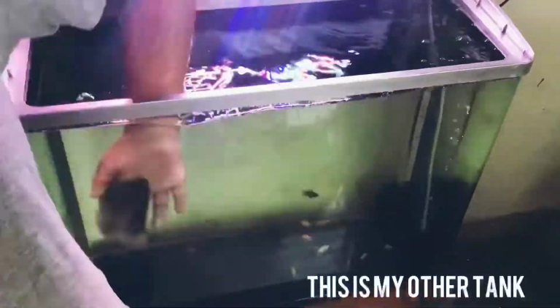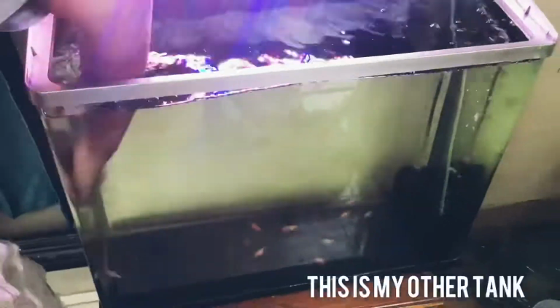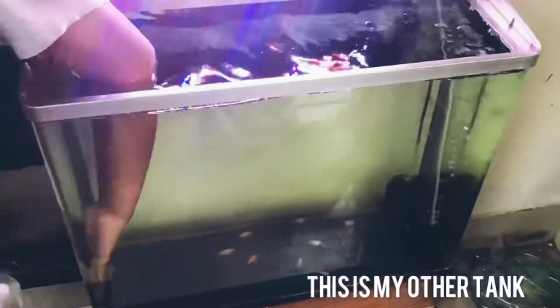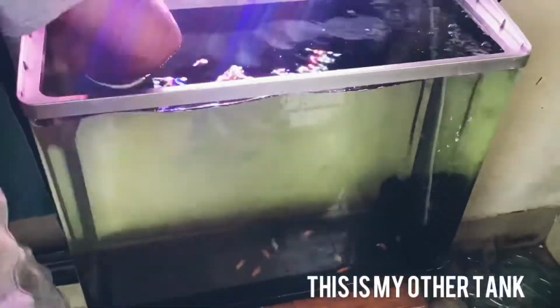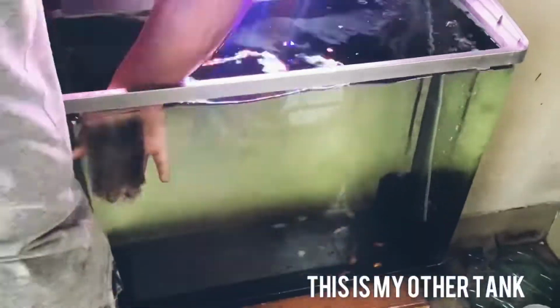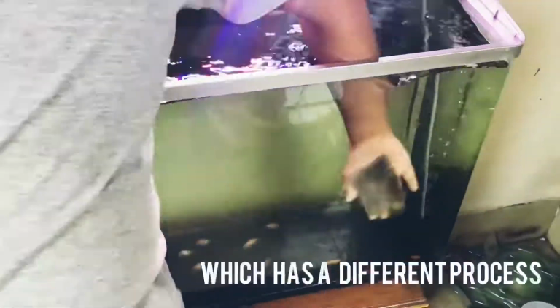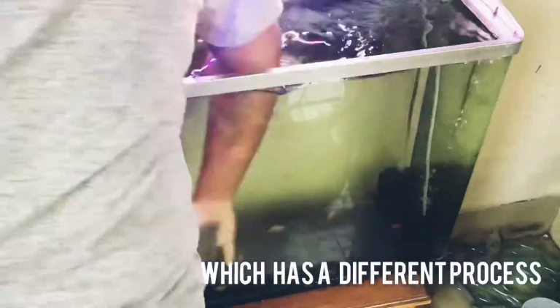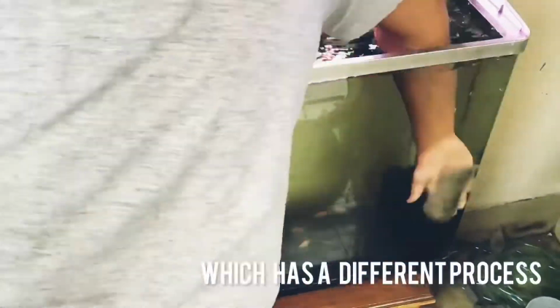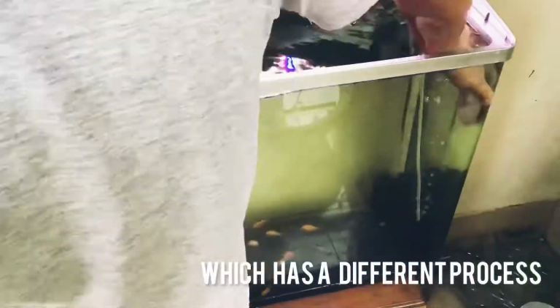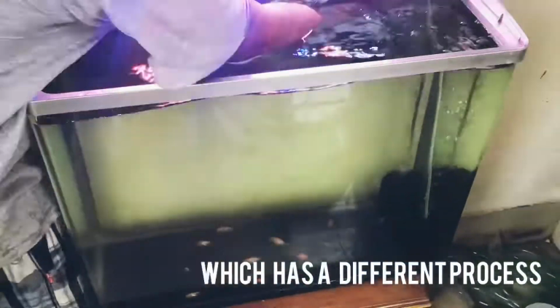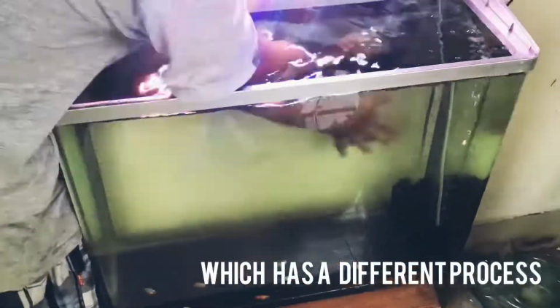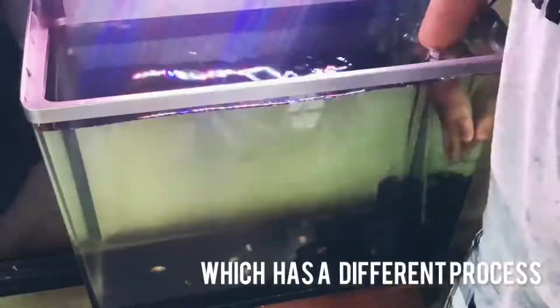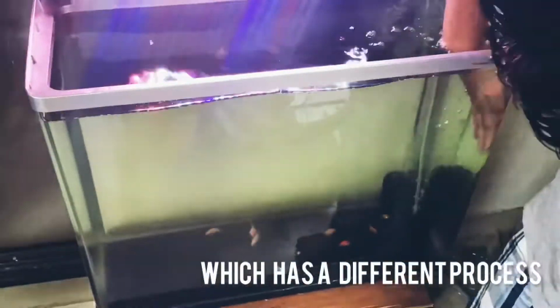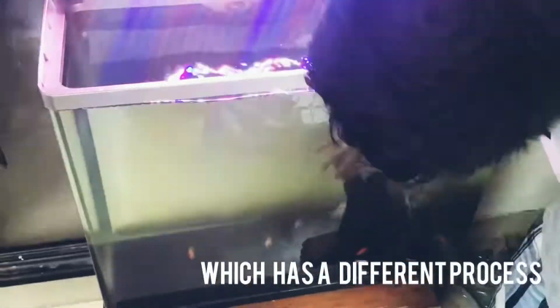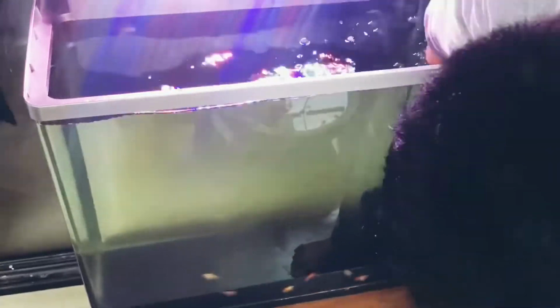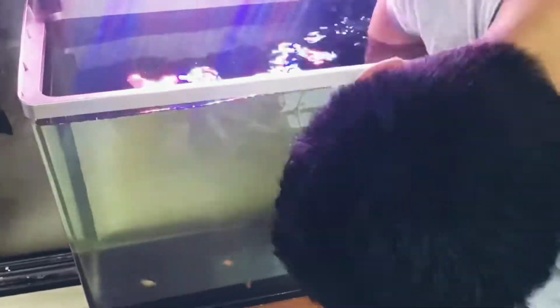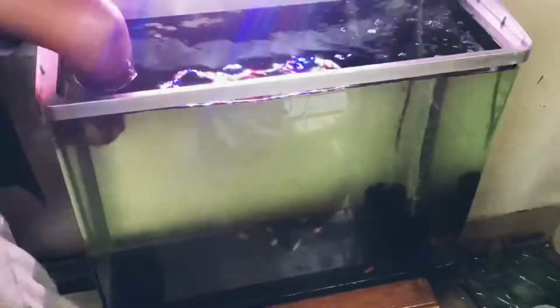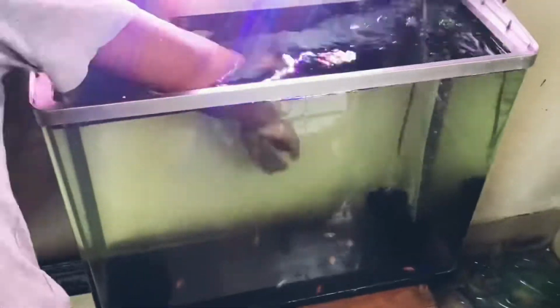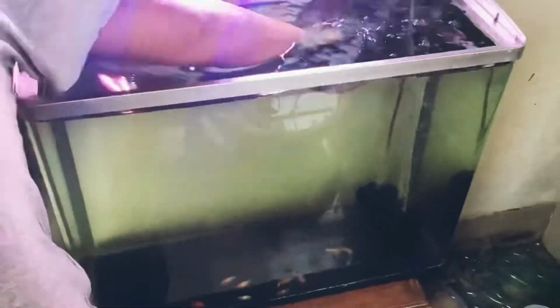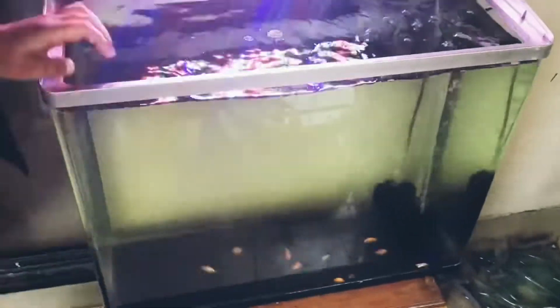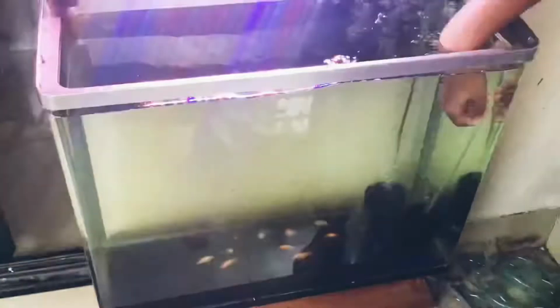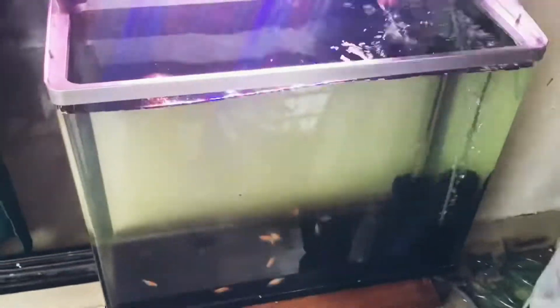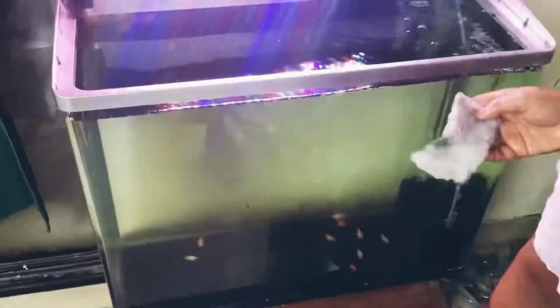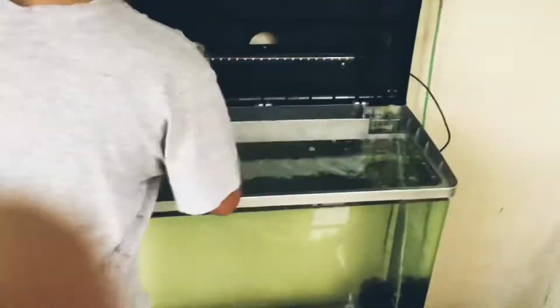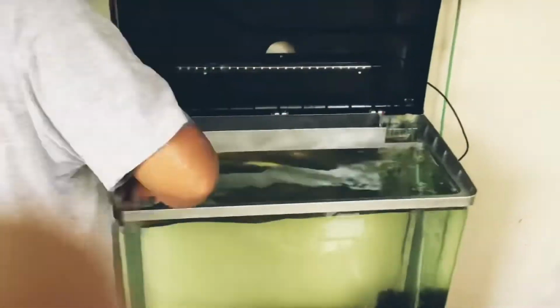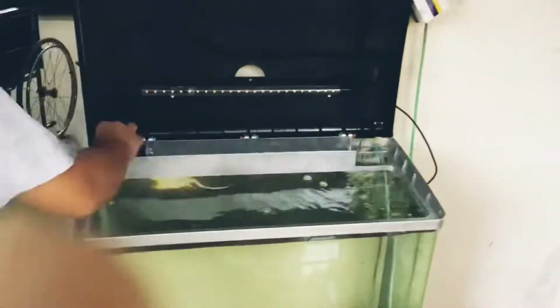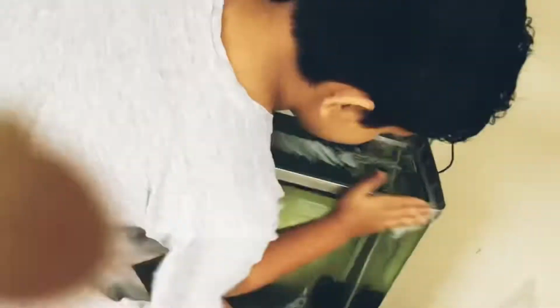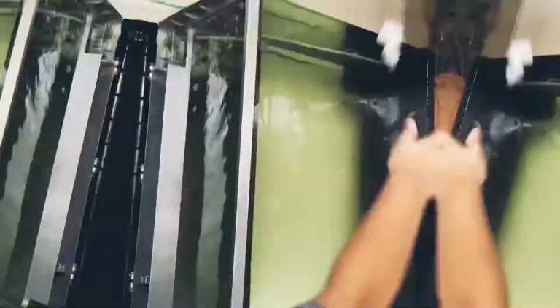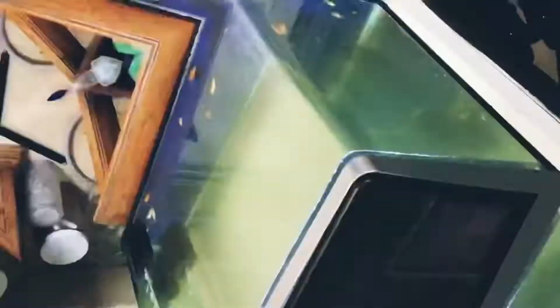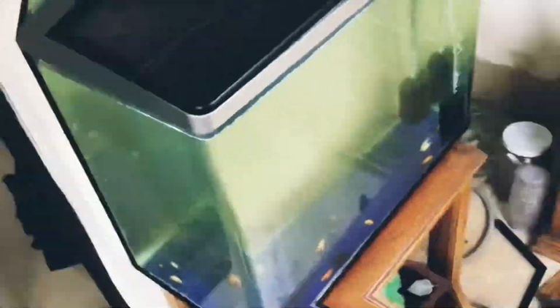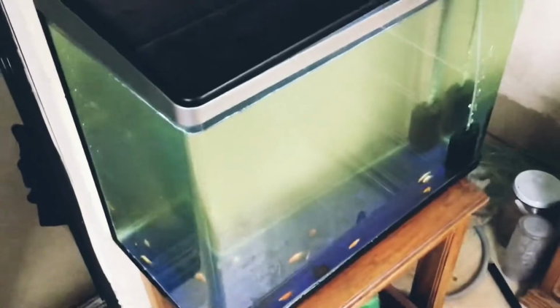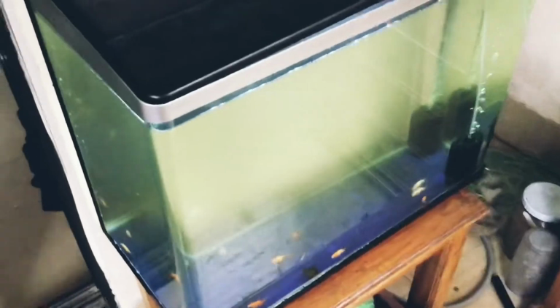Now let's move on to my other tank. This tank, as you can see, is a crystal clear community goldfish tank, and I'm just doing a time-lapse — boom, done.